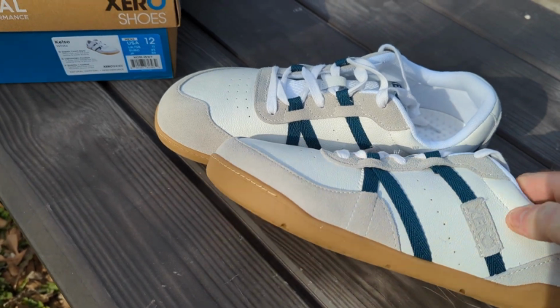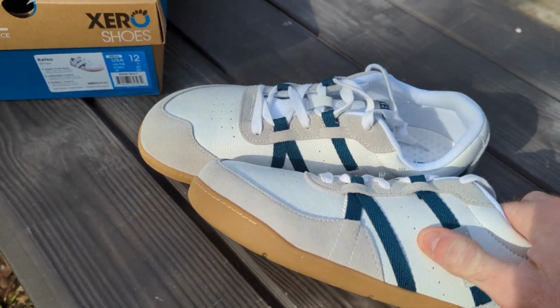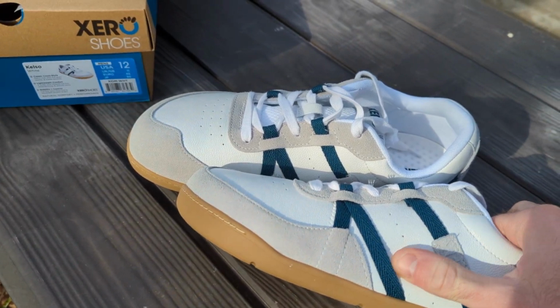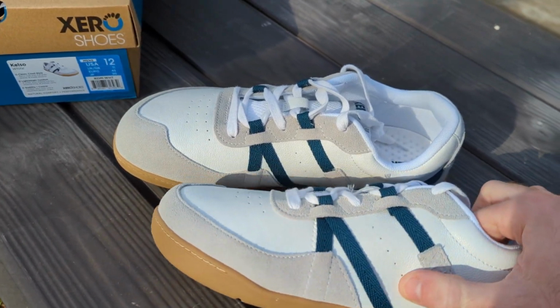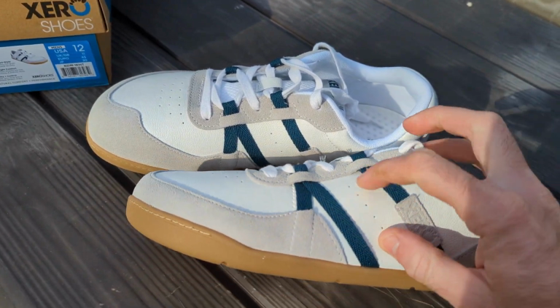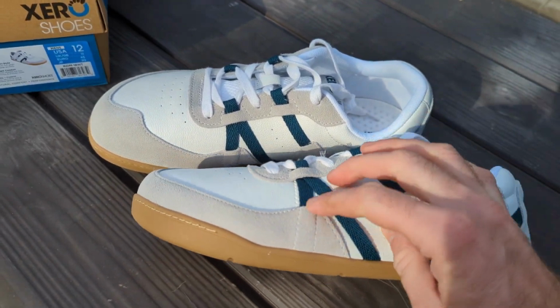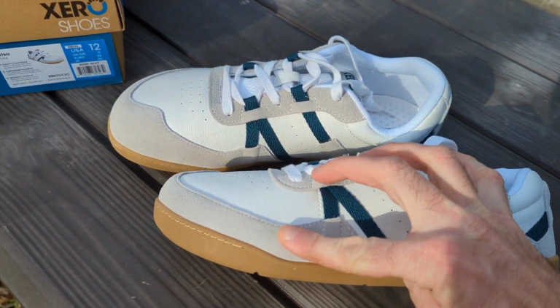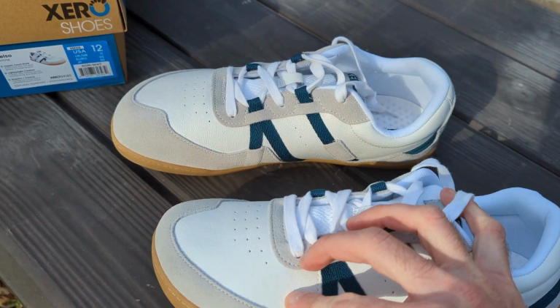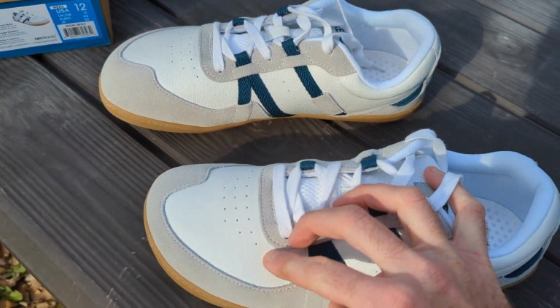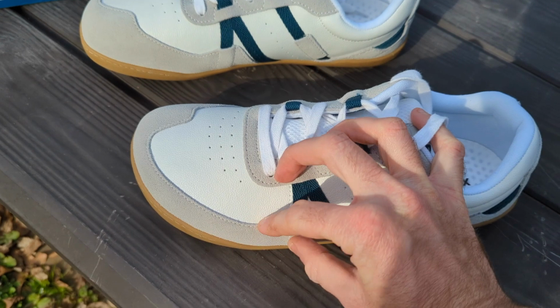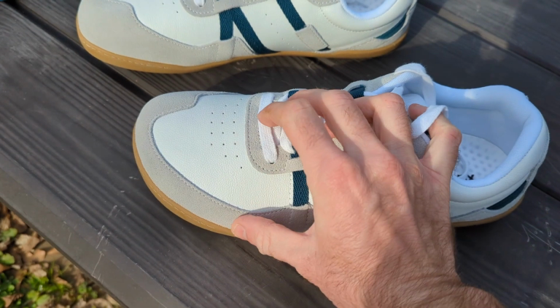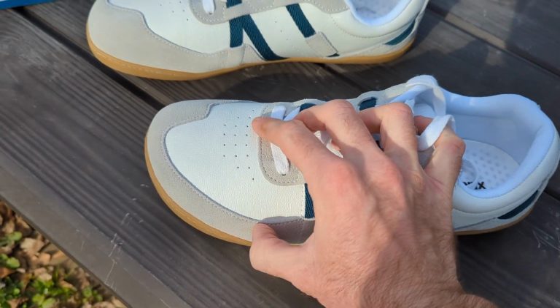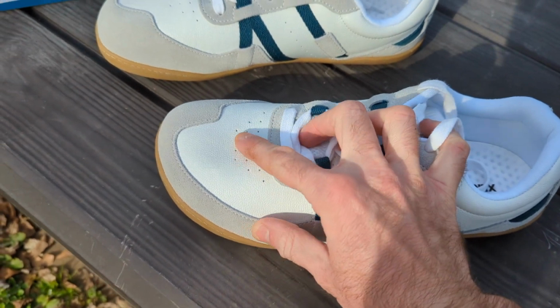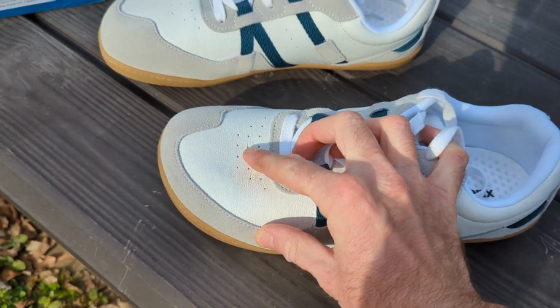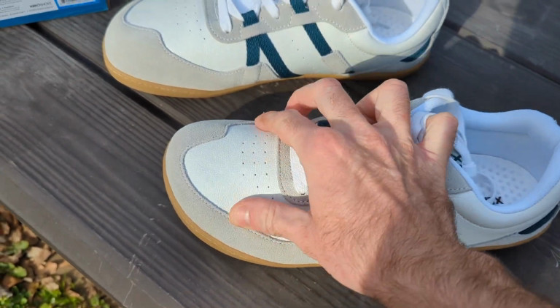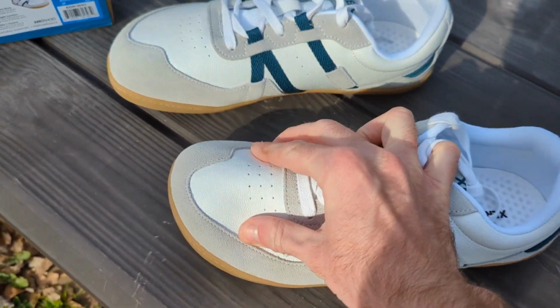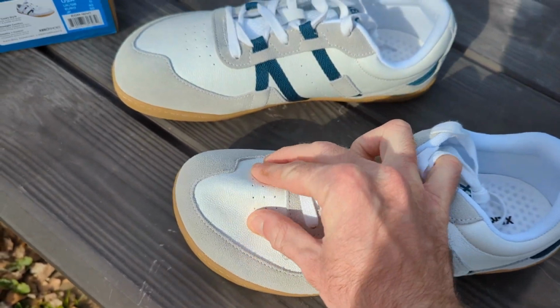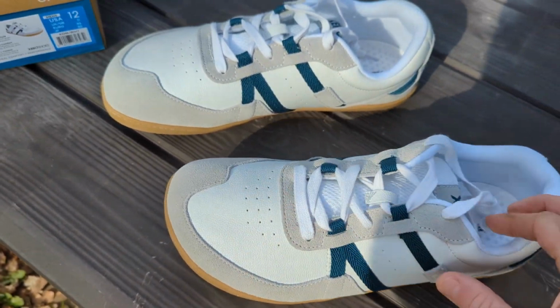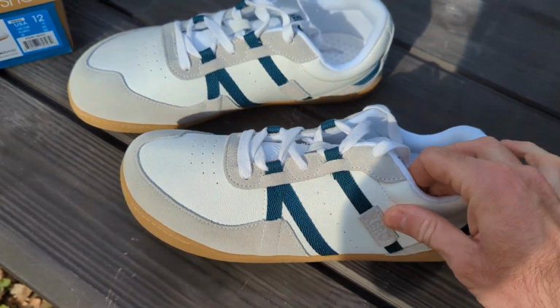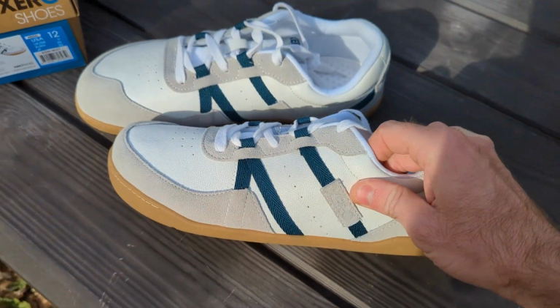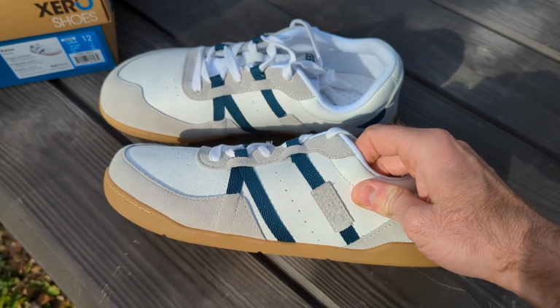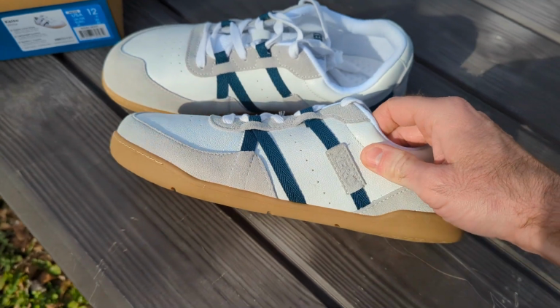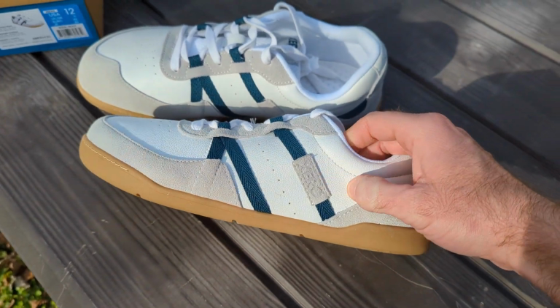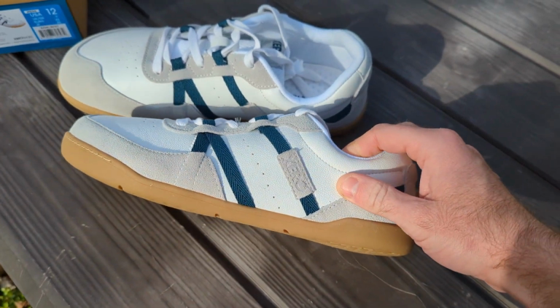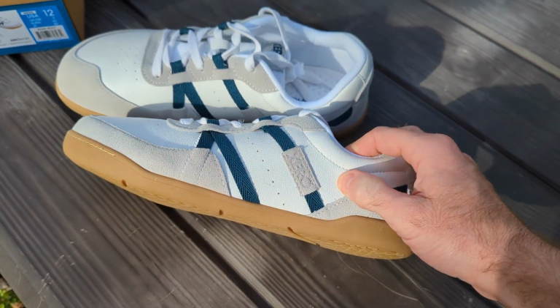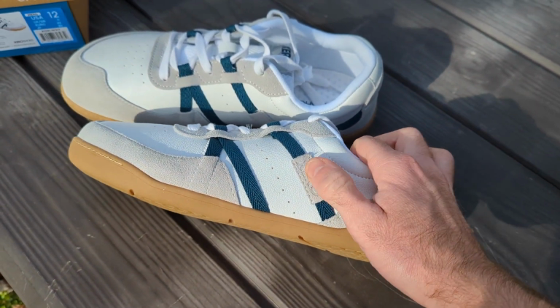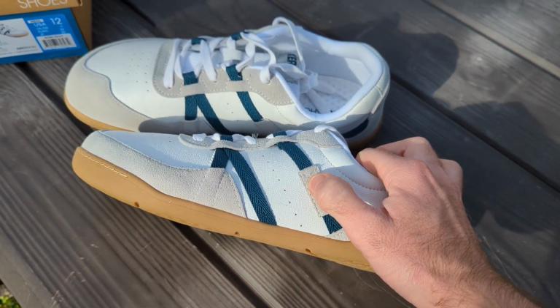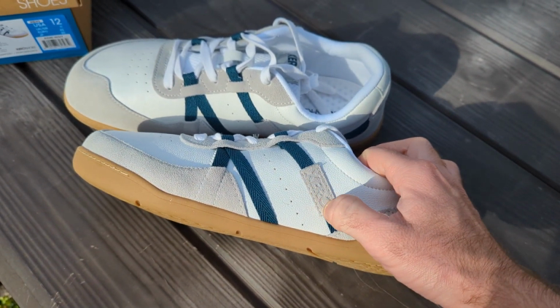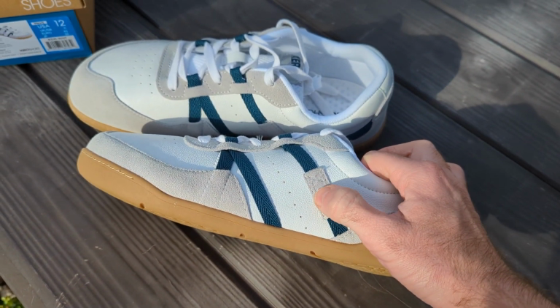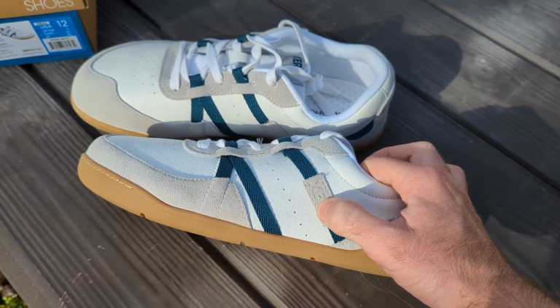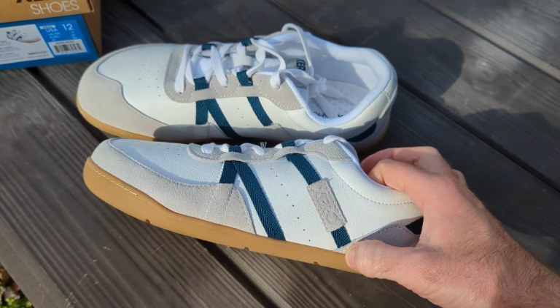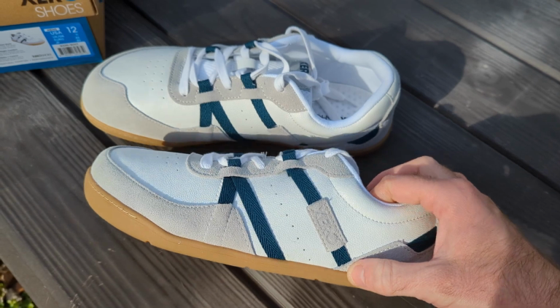They are full grain leather and suede, and the suede is really soft. The full grain leather feels really nice and supple — seems like high quality materials. They've got Xero imprinted there in the suede.